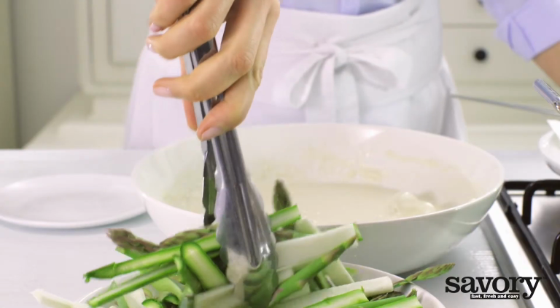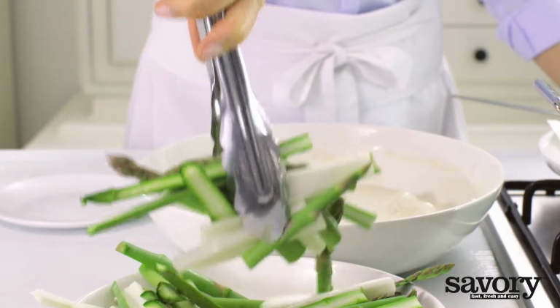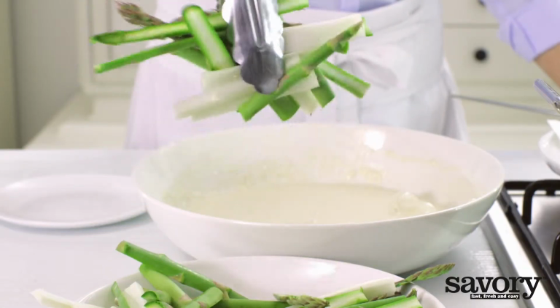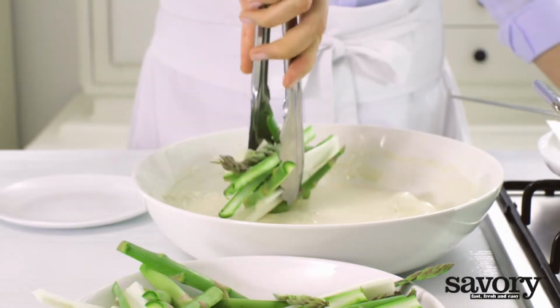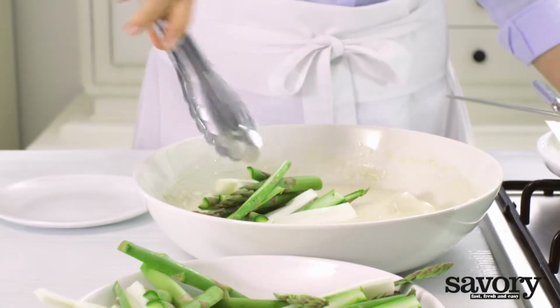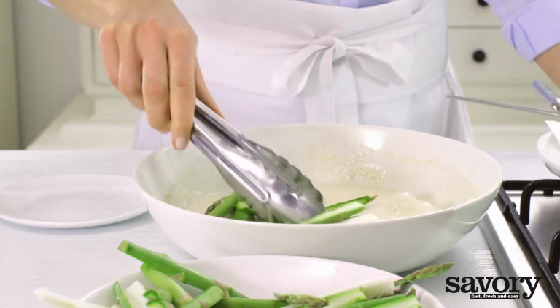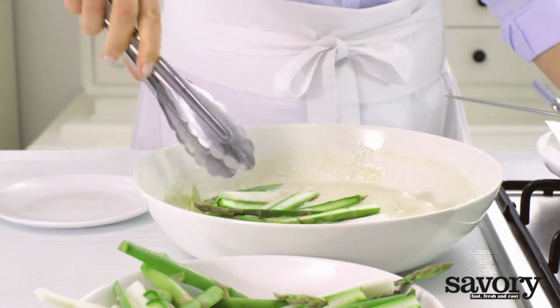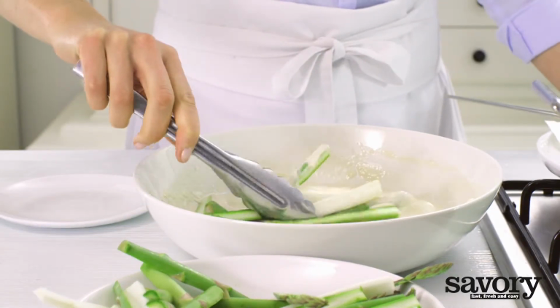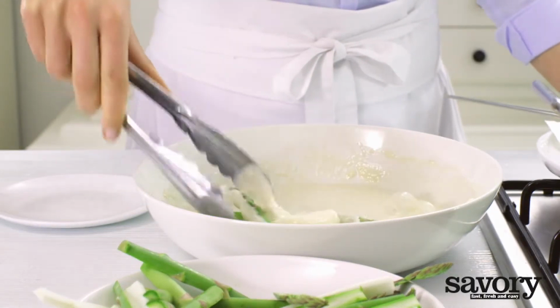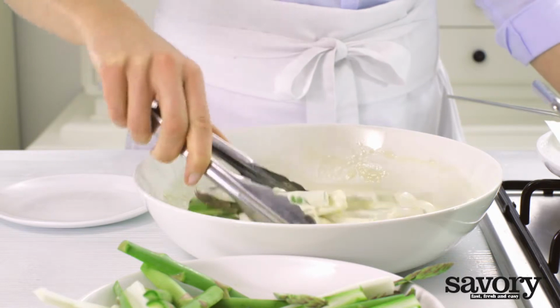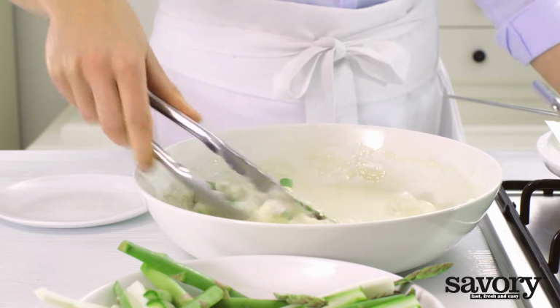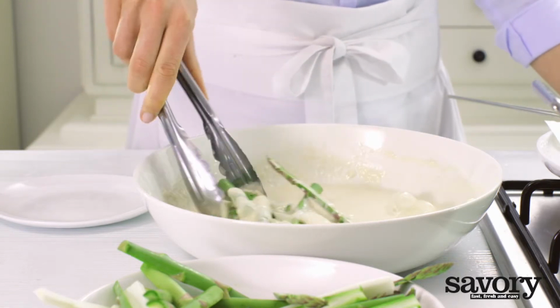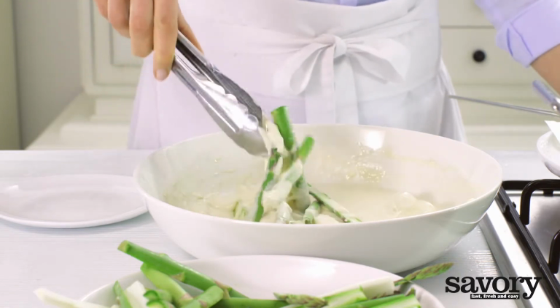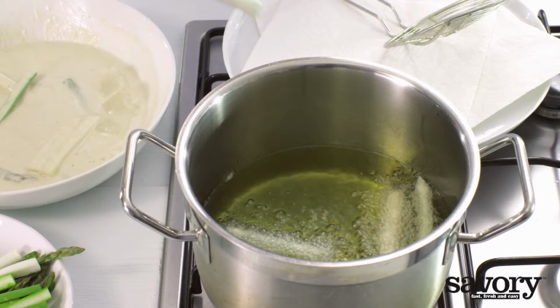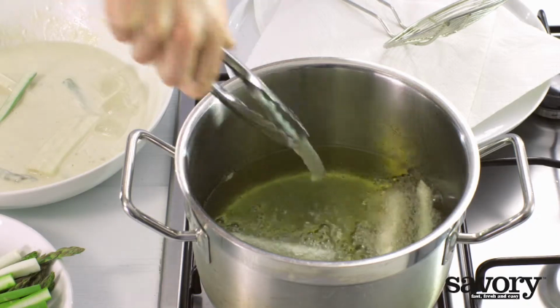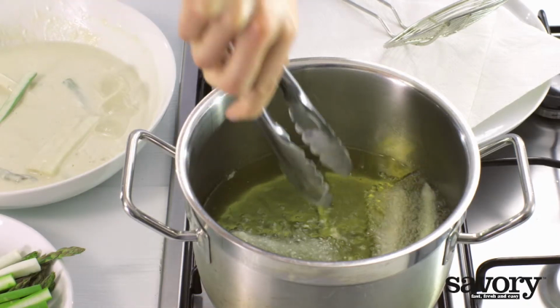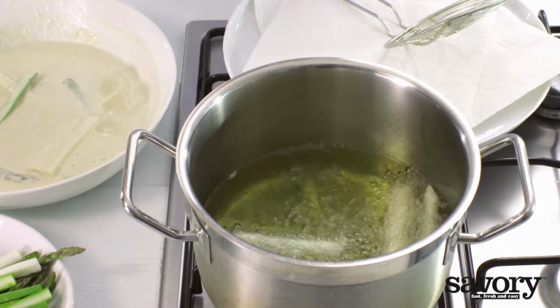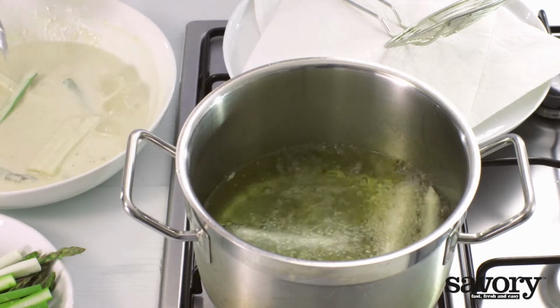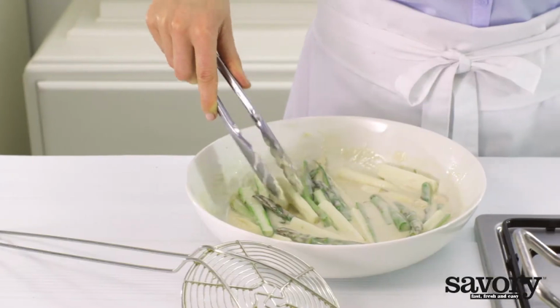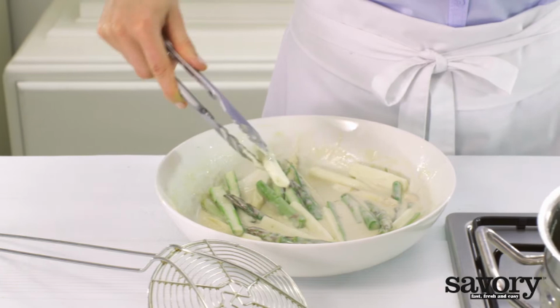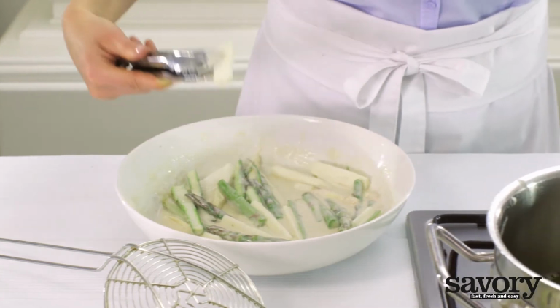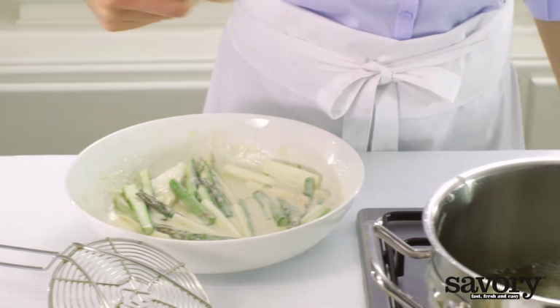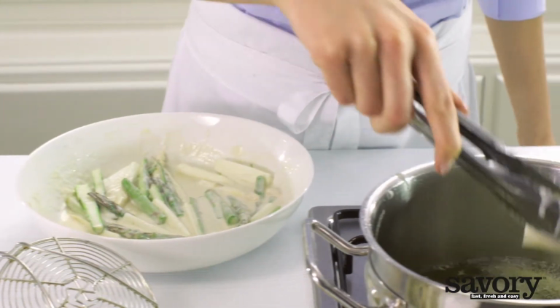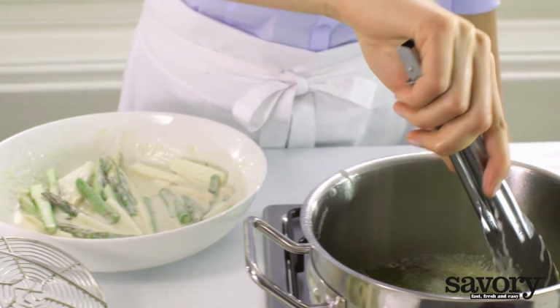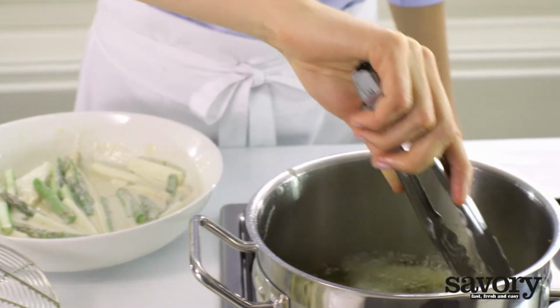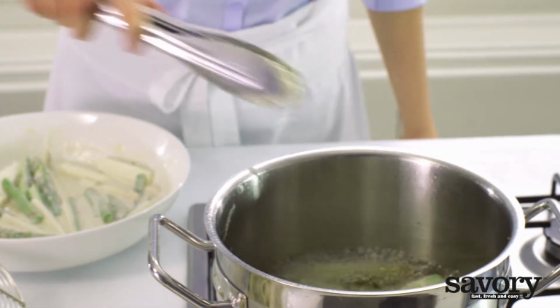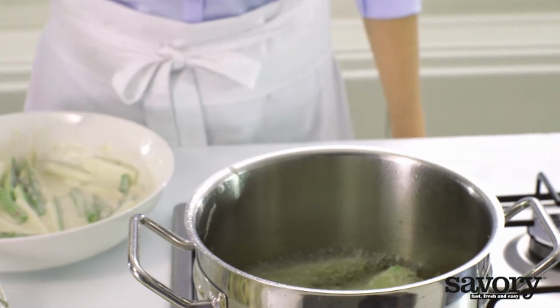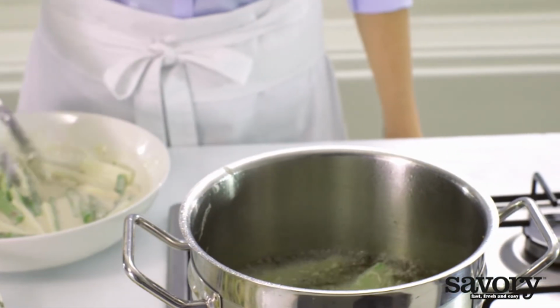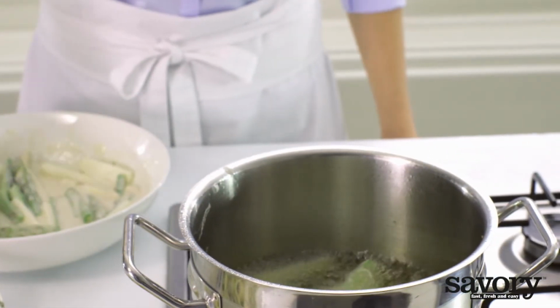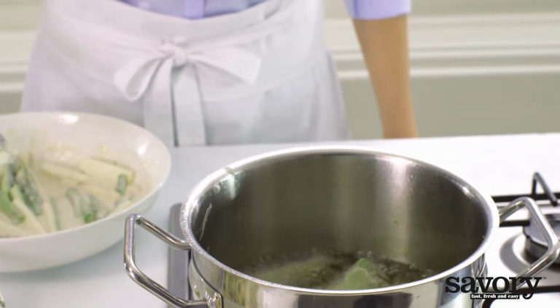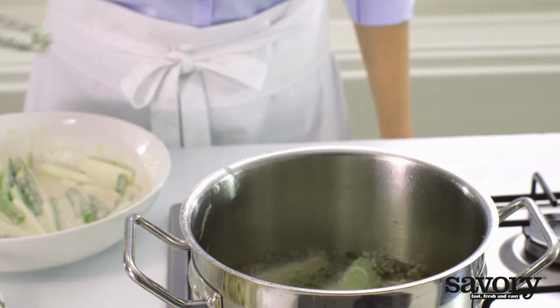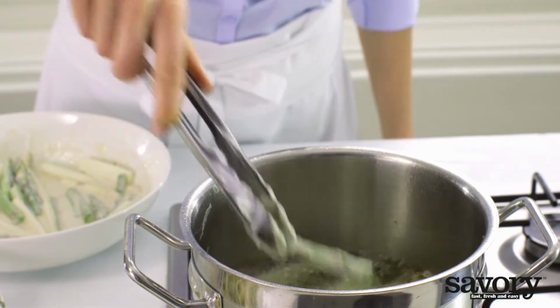Transfer the asparagus to the batter. Using kitchen tongs, carefully drop a few asparagus pieces into the hot oil and fry for two minutes or until golden brown.